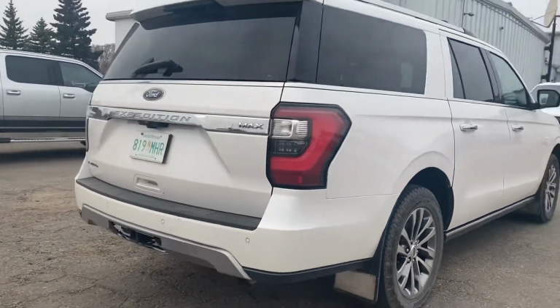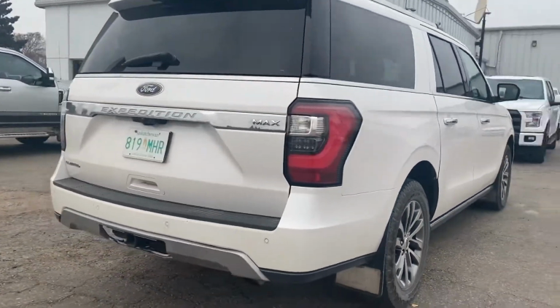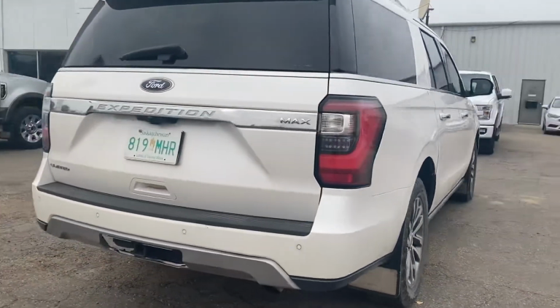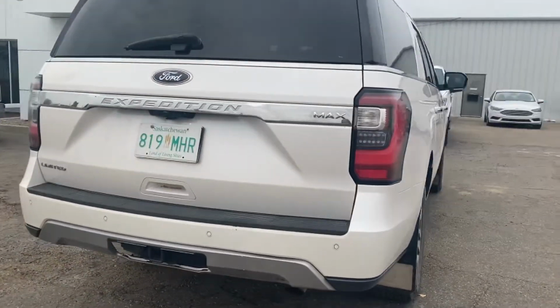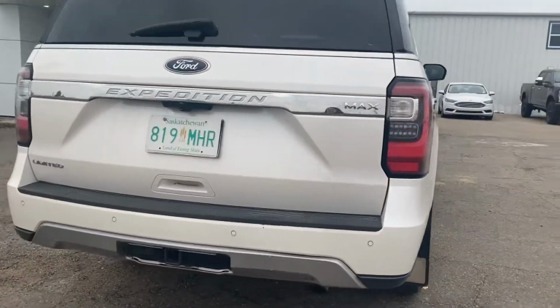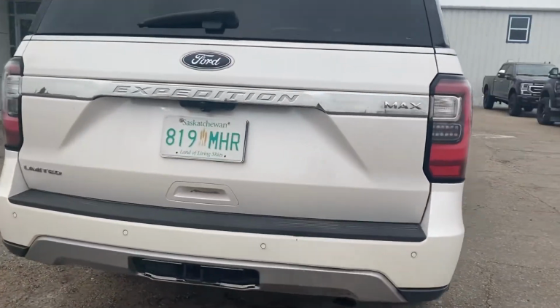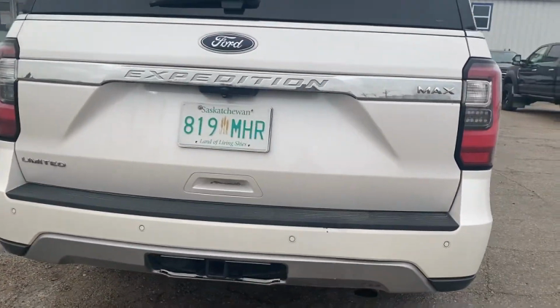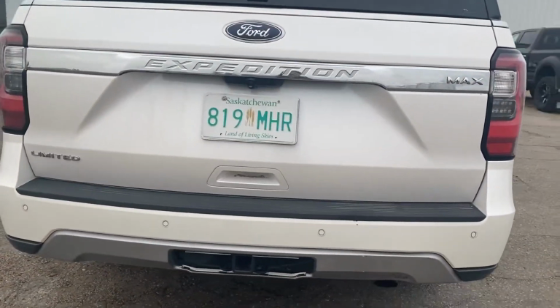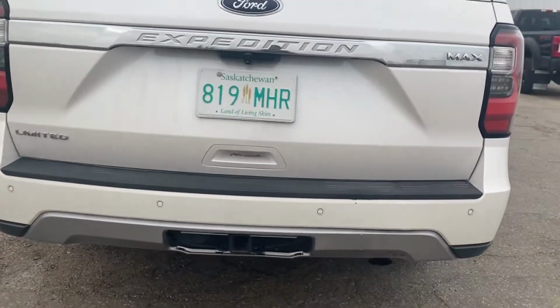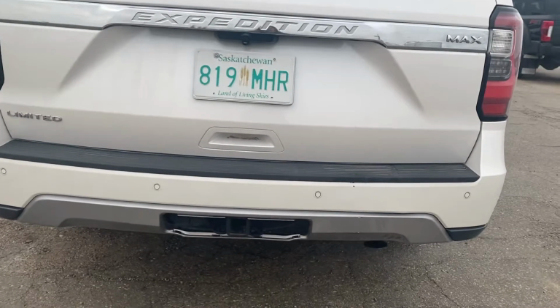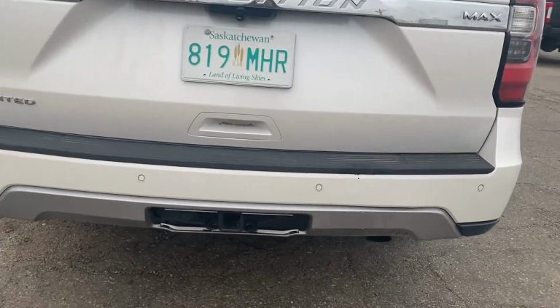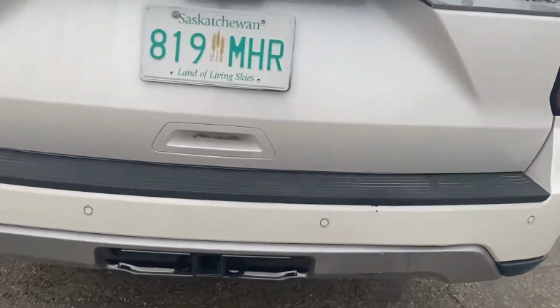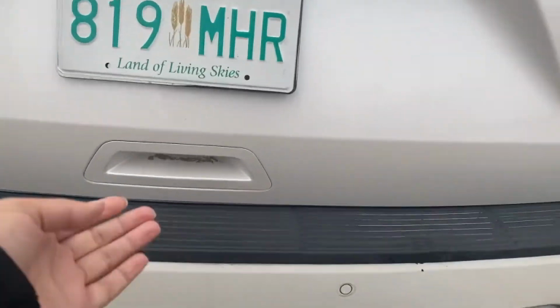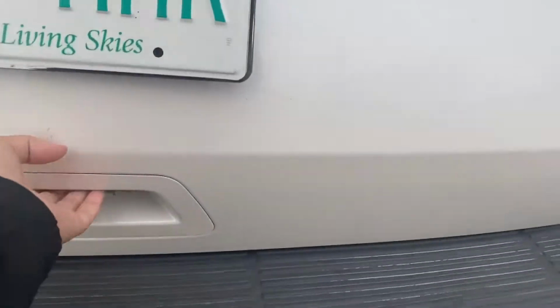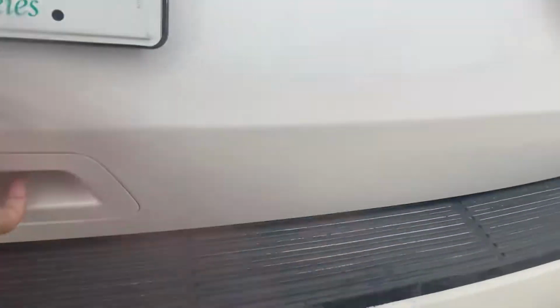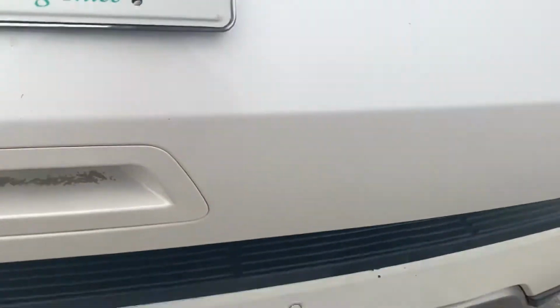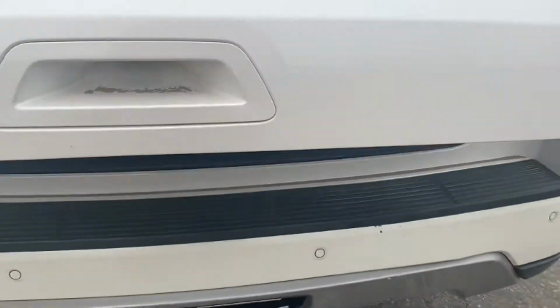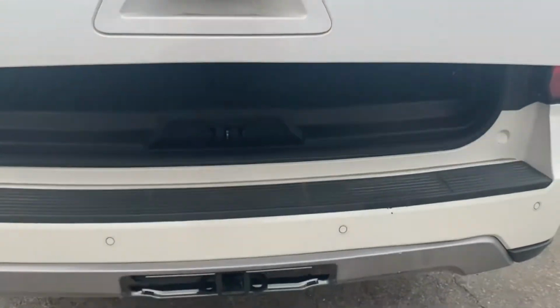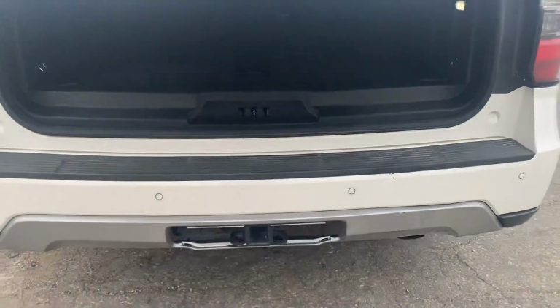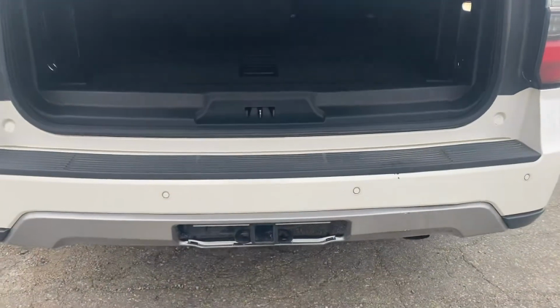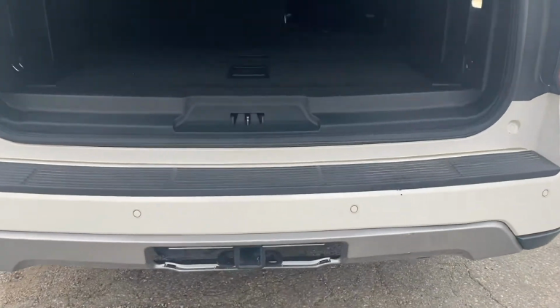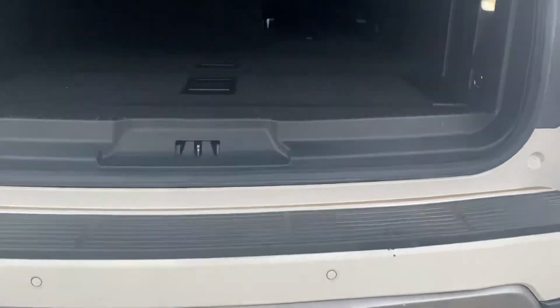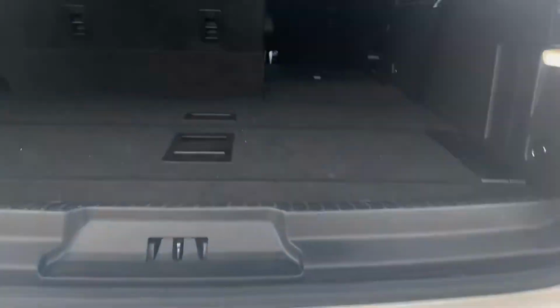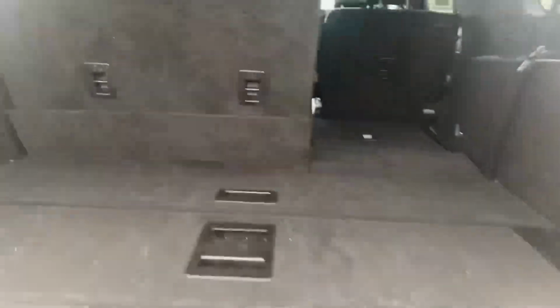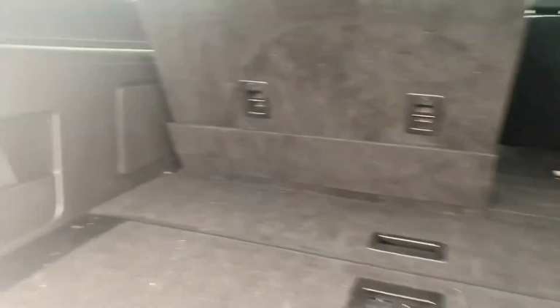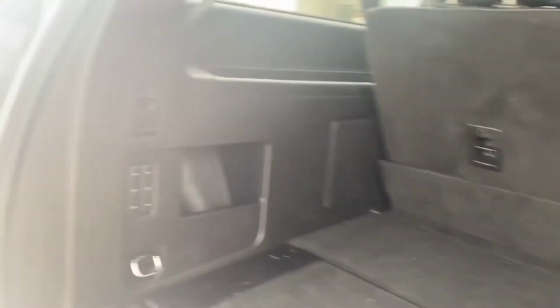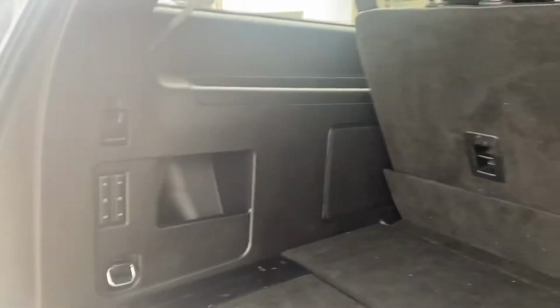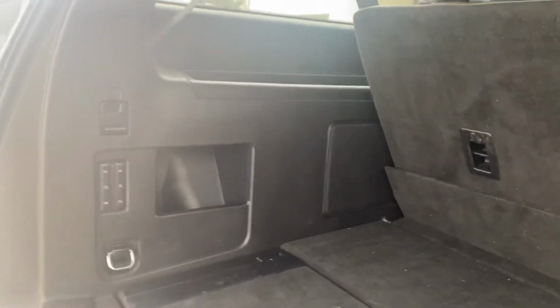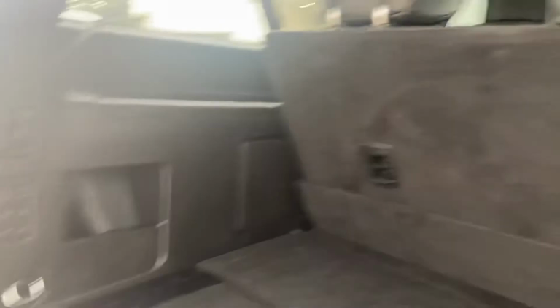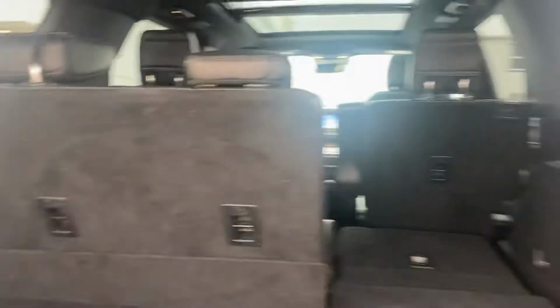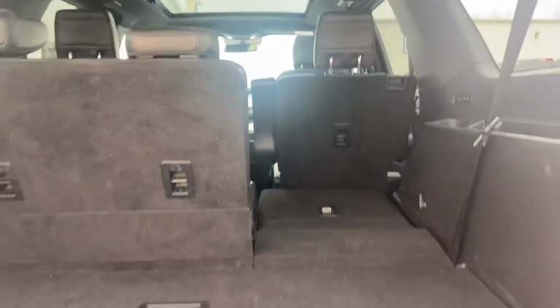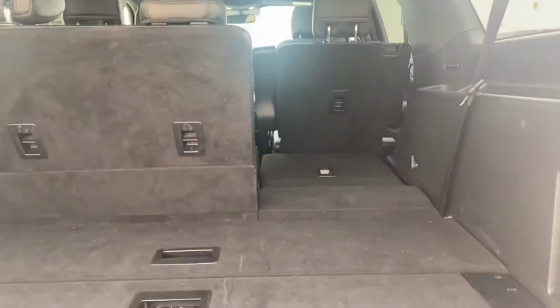Coming around the back, you've got your backup camera, parking sensors, and the hitch down below. Open it up and you've got a ton of space on the inside here, even with that third row being up.